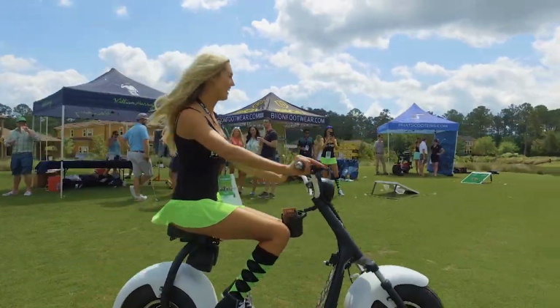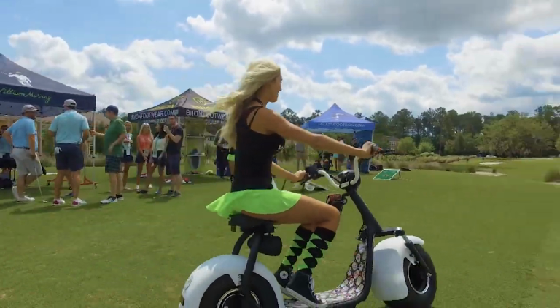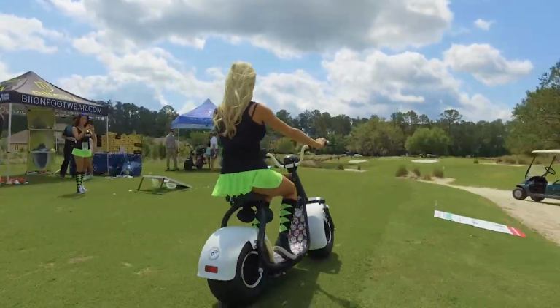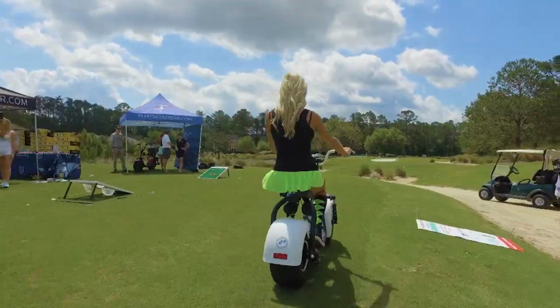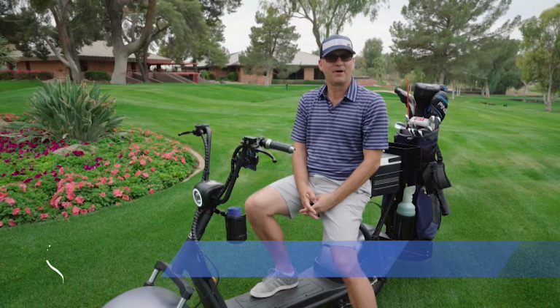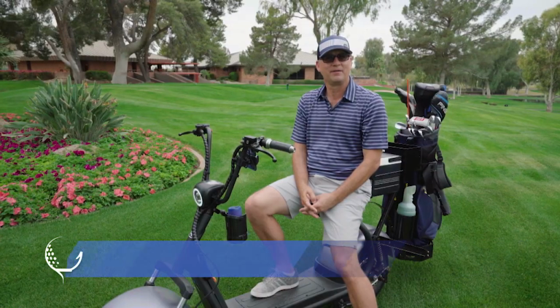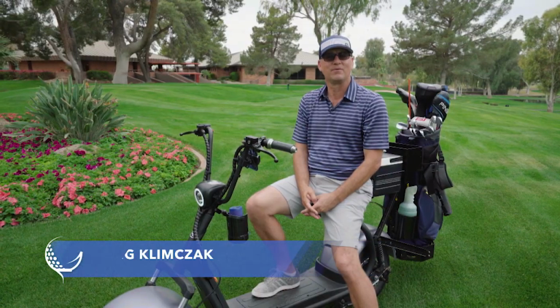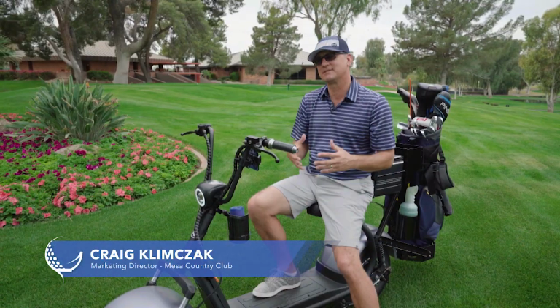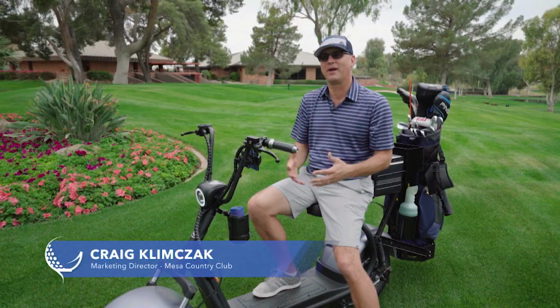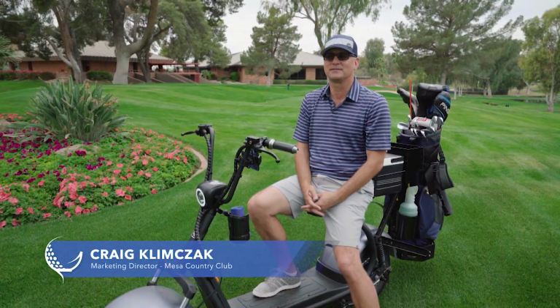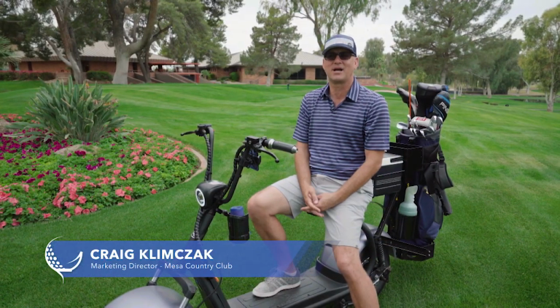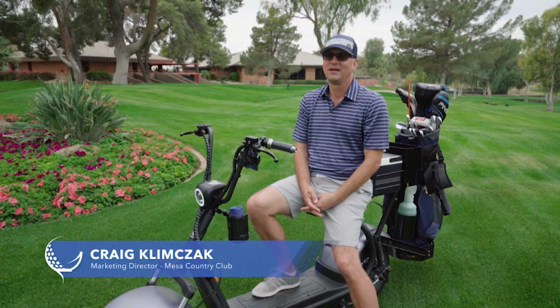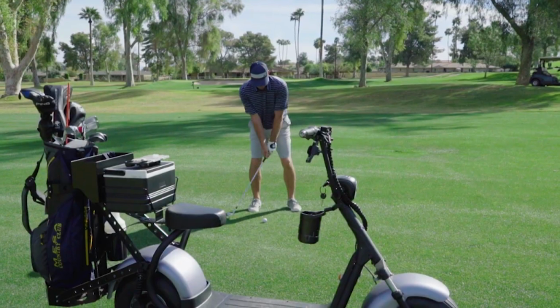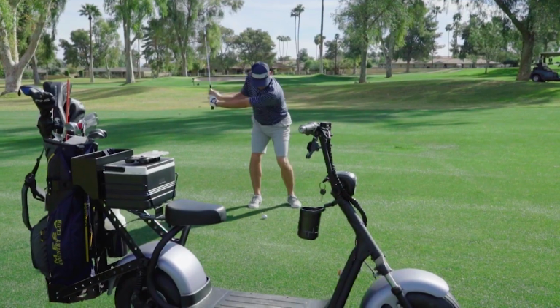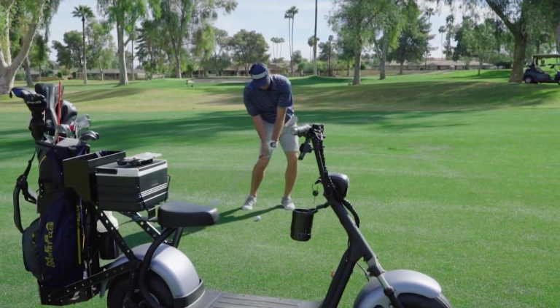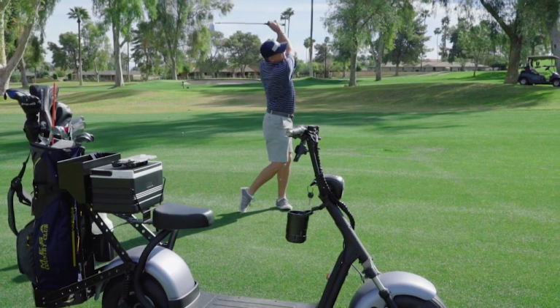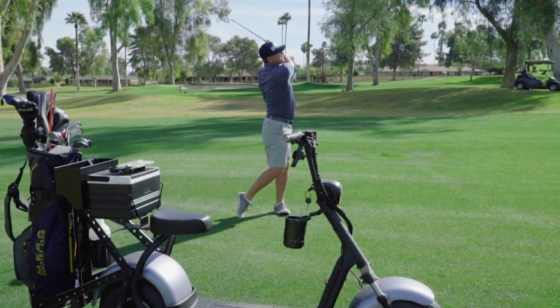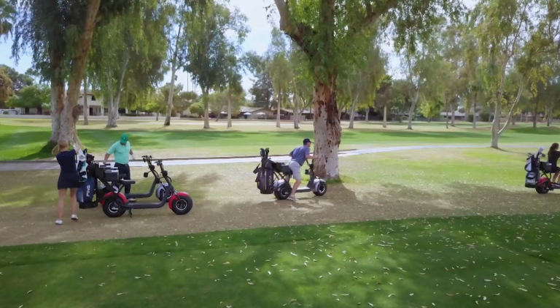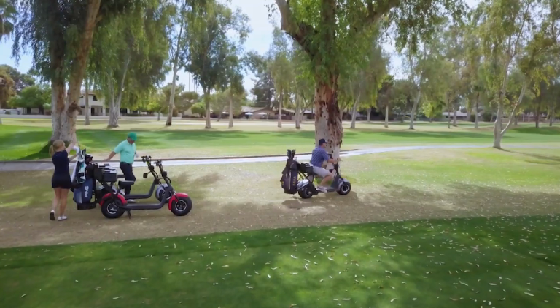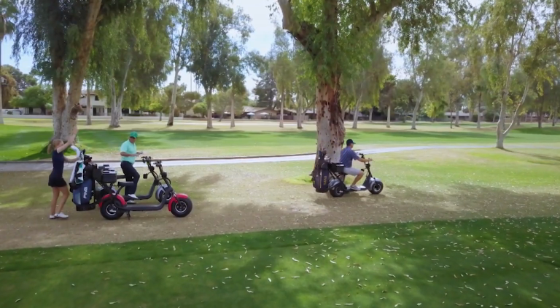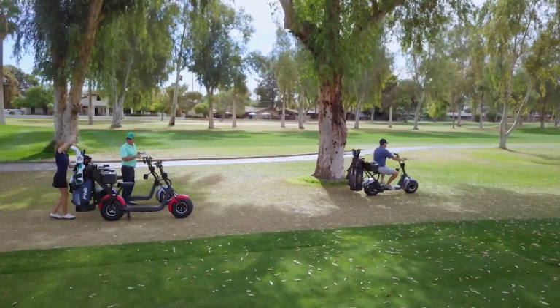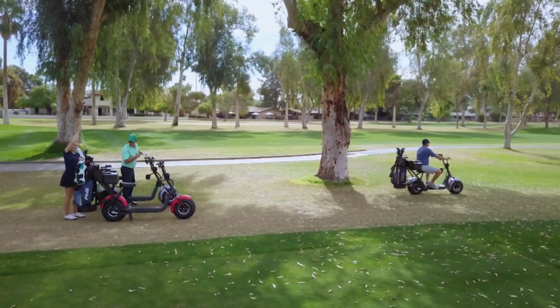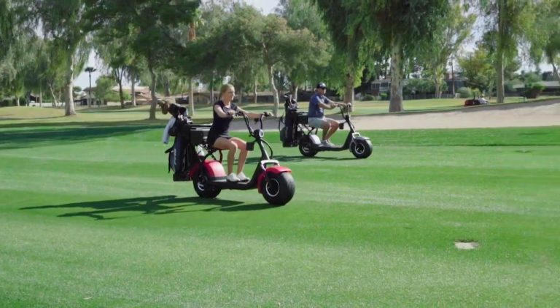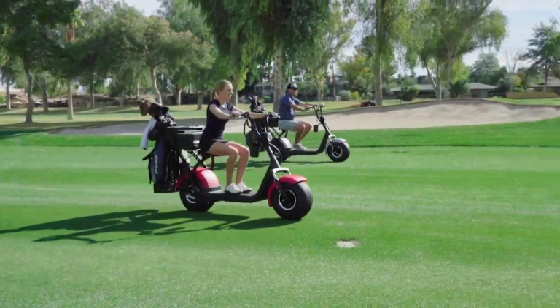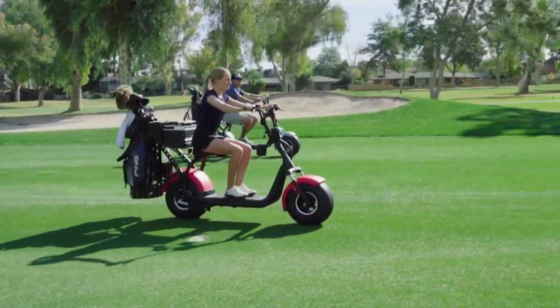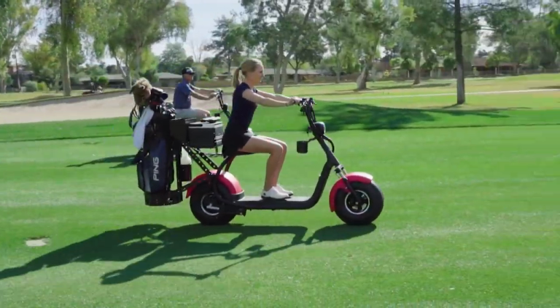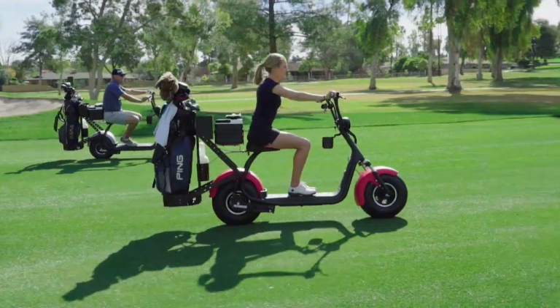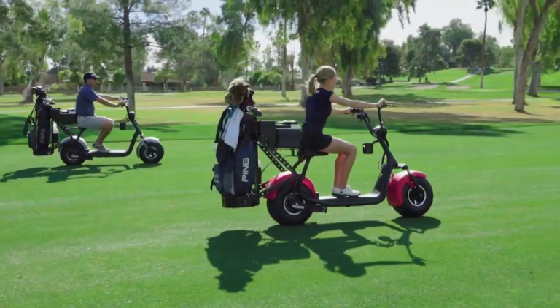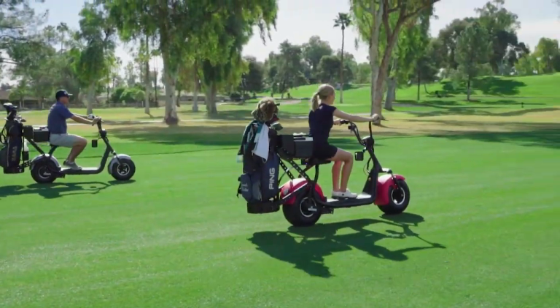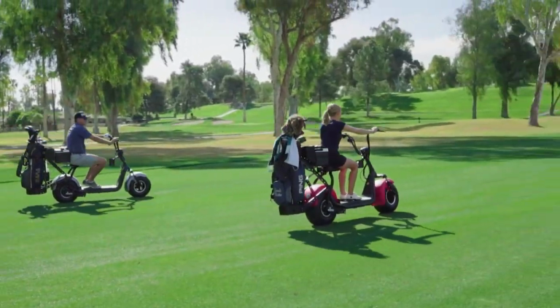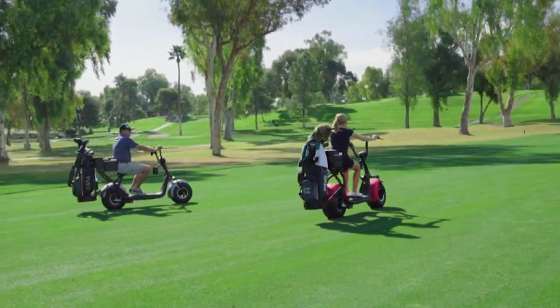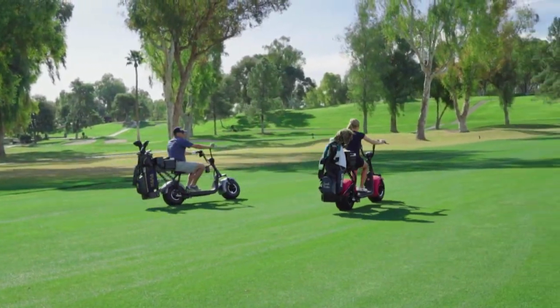The scooter is just a different type of fun. When I was out there playing, I hit some bad shots, and I really couldn't wait just to get back on the scooter and kick the kickstand and go to my ball because I didn't care where I hit it. I was just ready to ride the scooters.